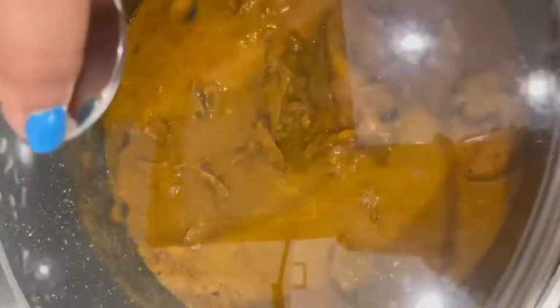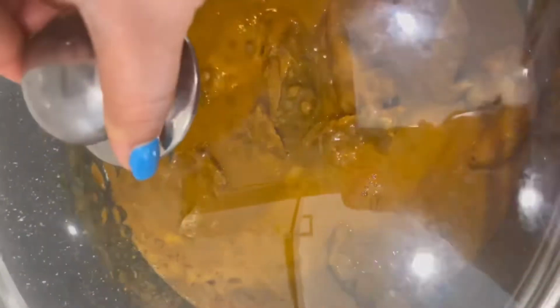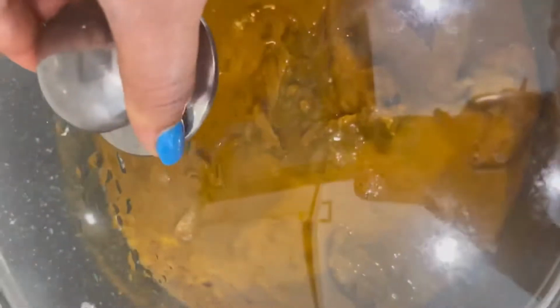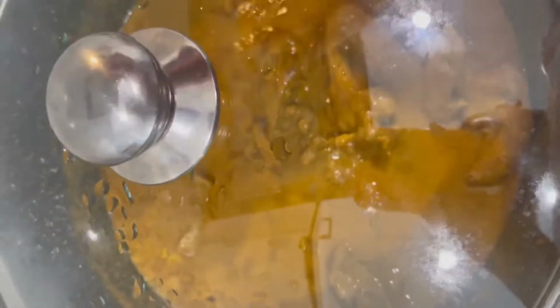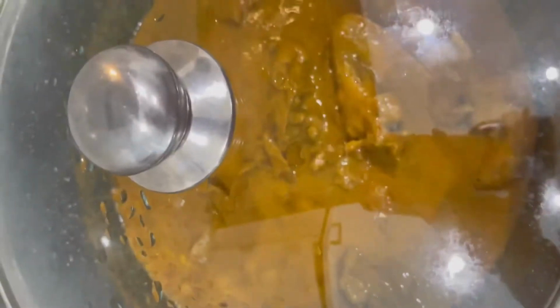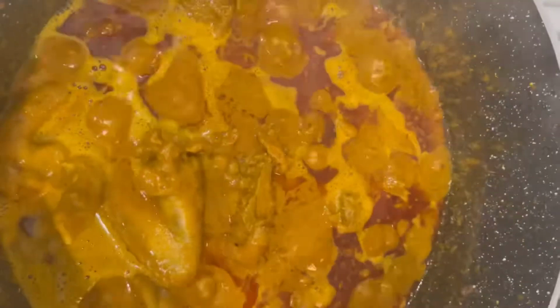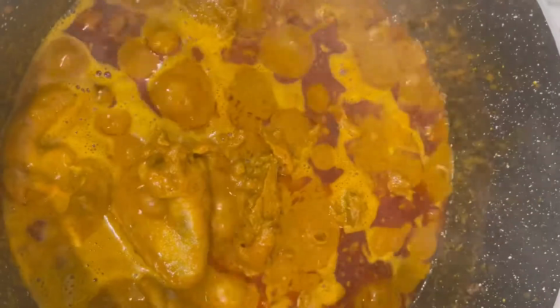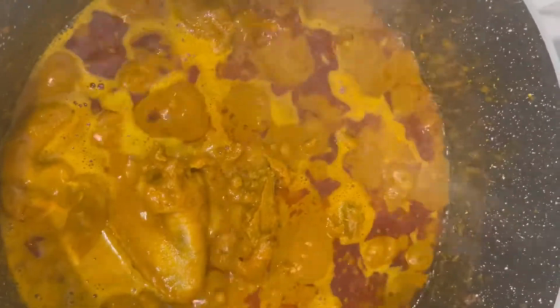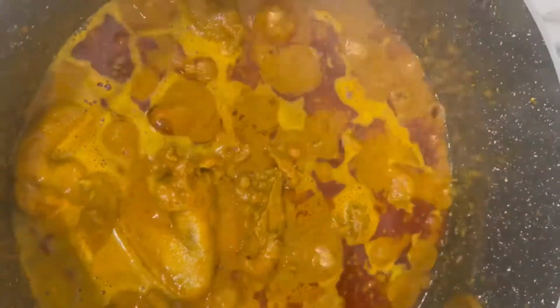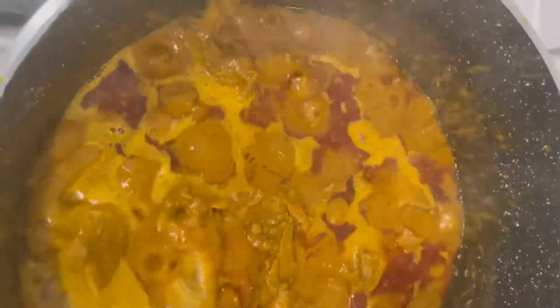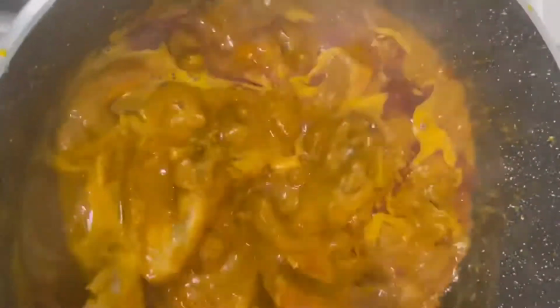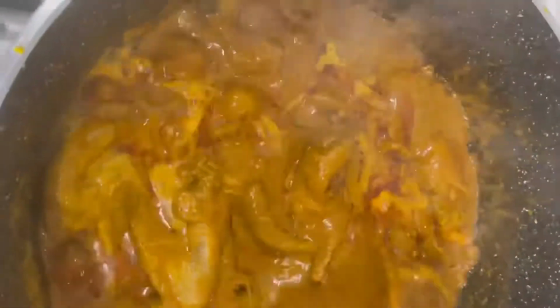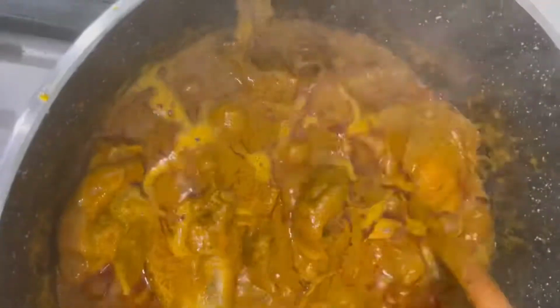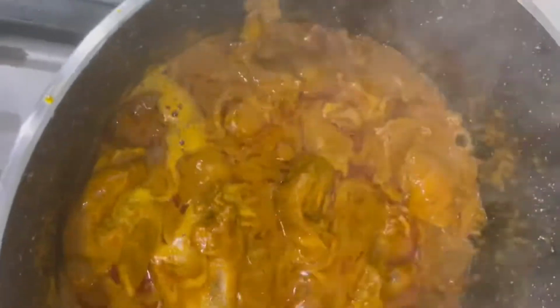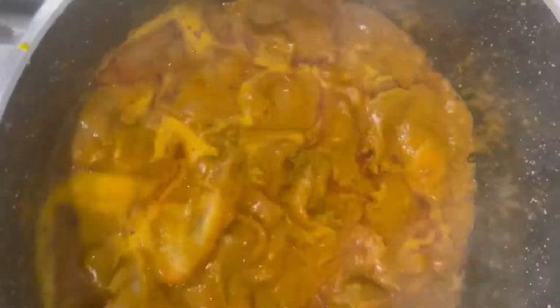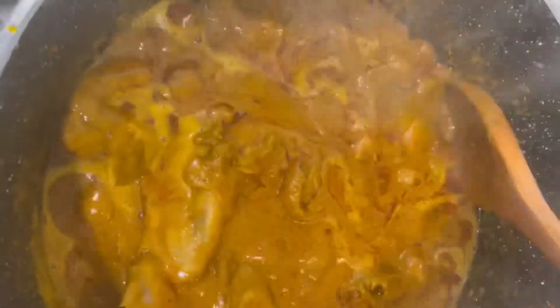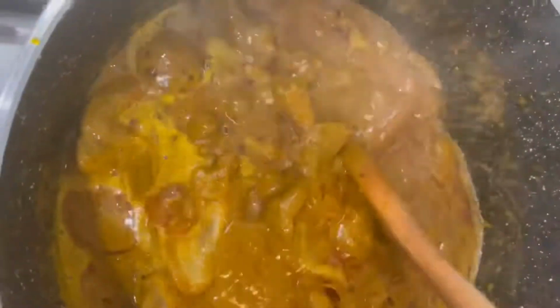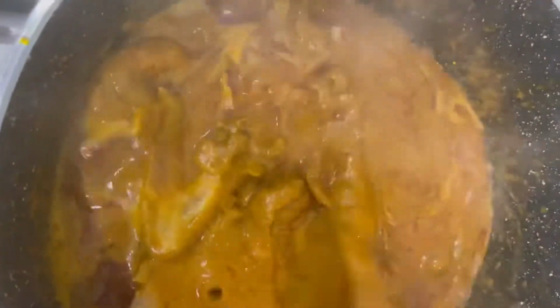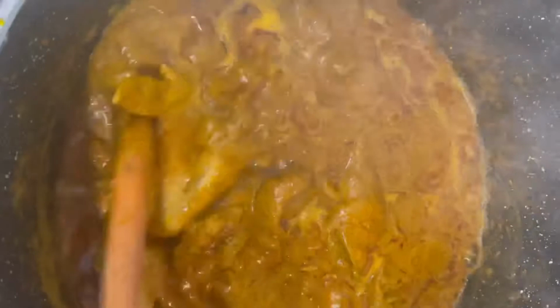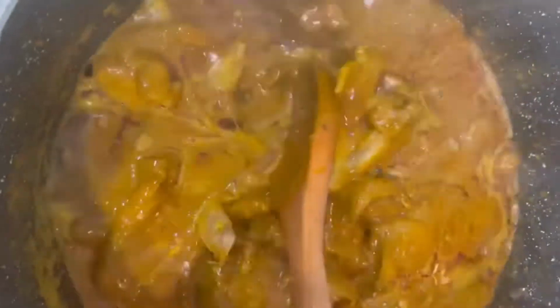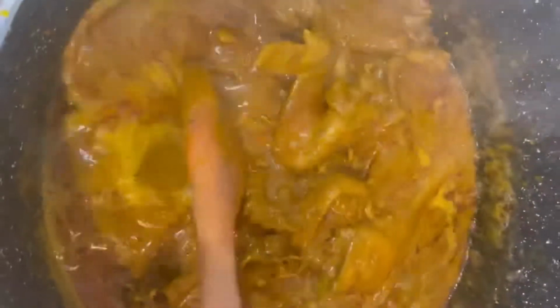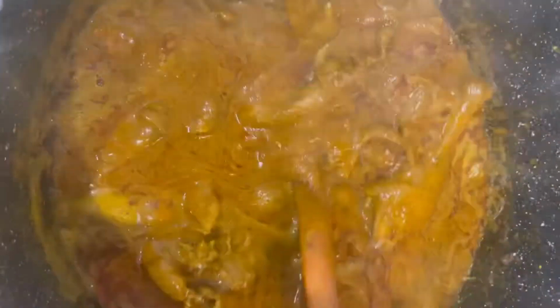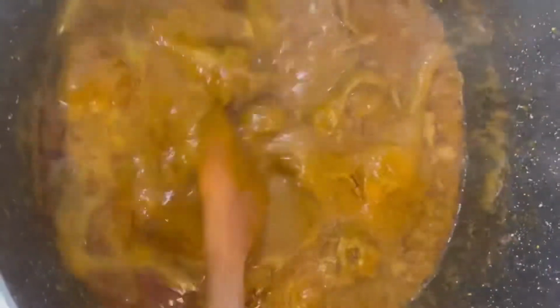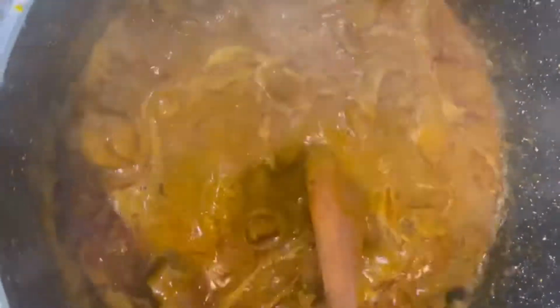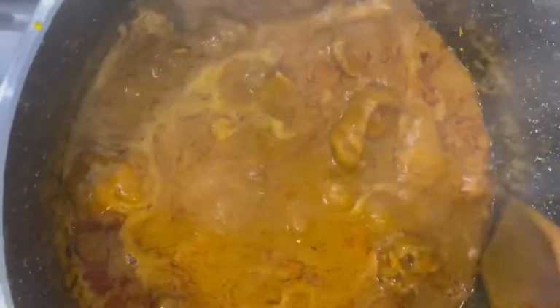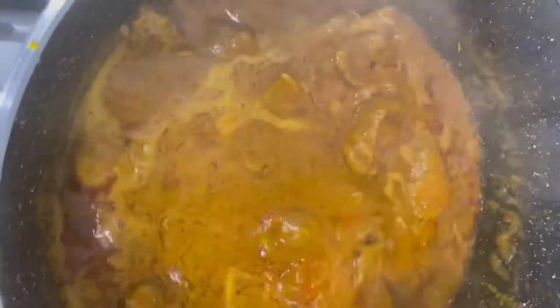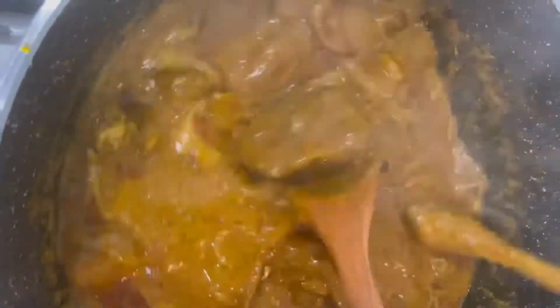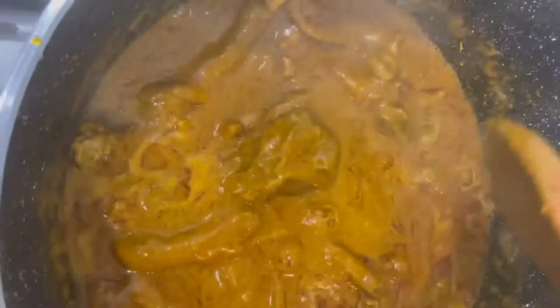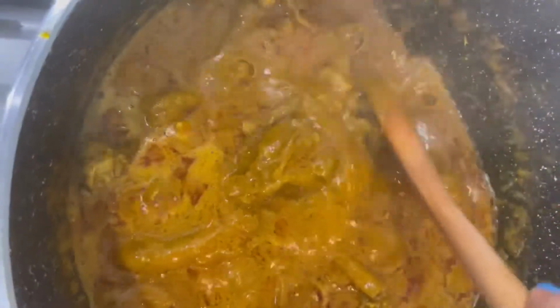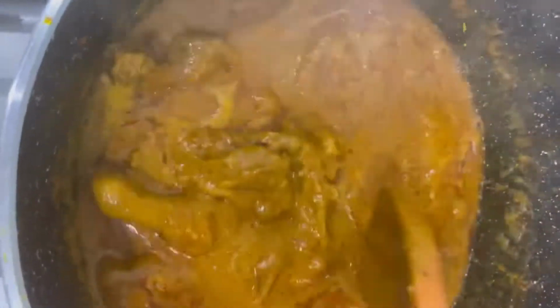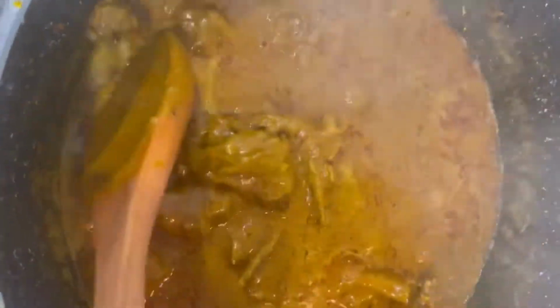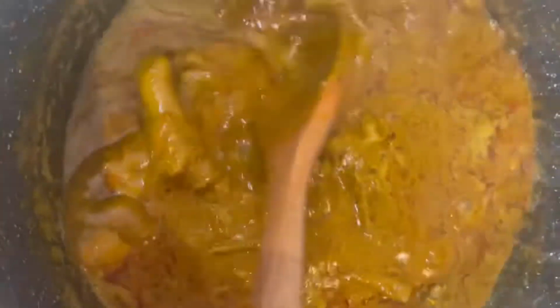Covering it up so that it can boil really well. When it starts to boil like this, you know you're getting there, but it's still not quite done yet.